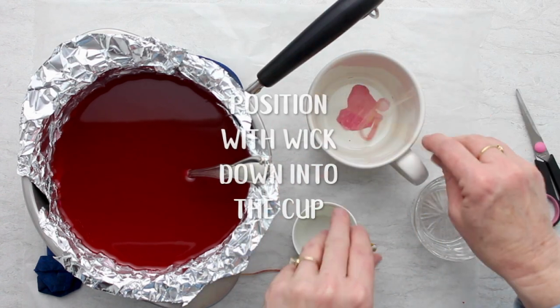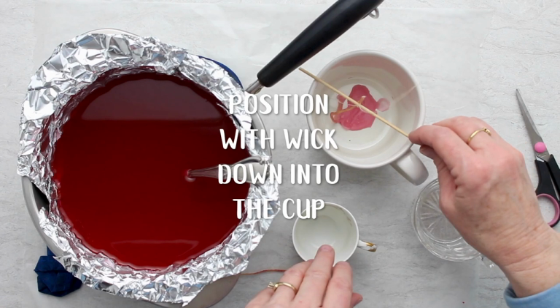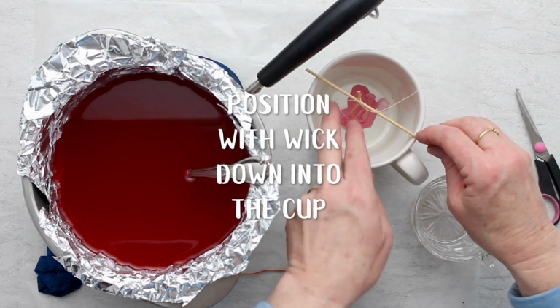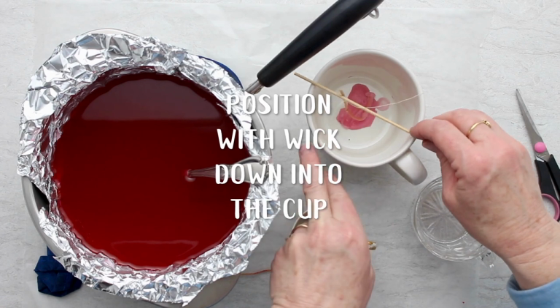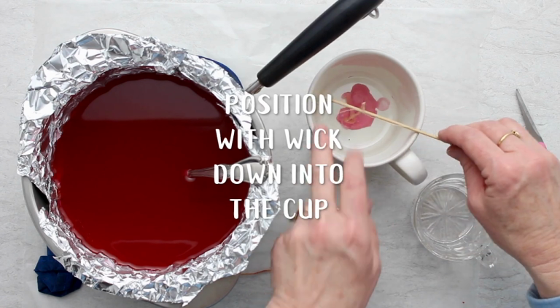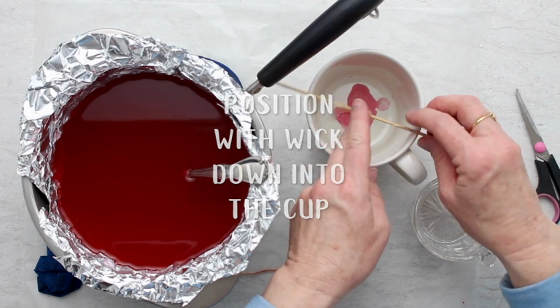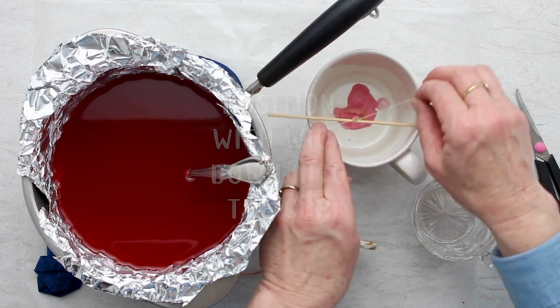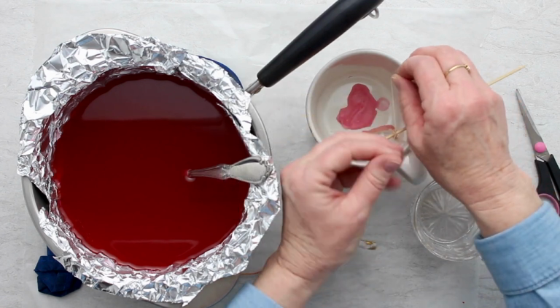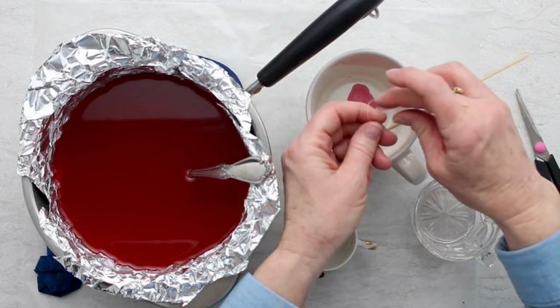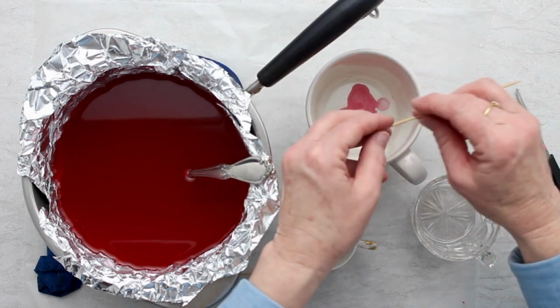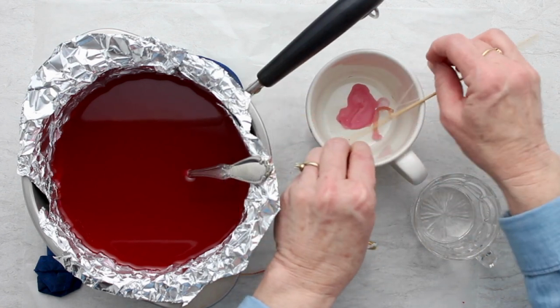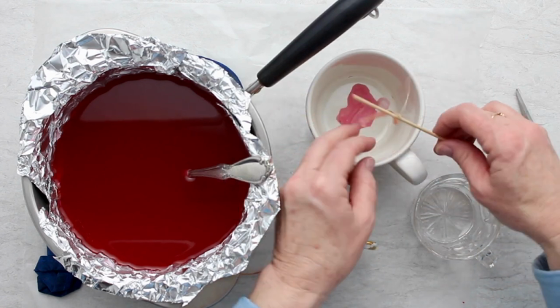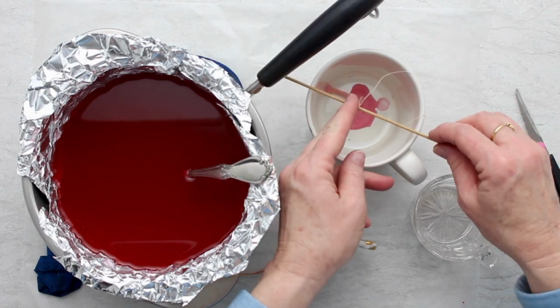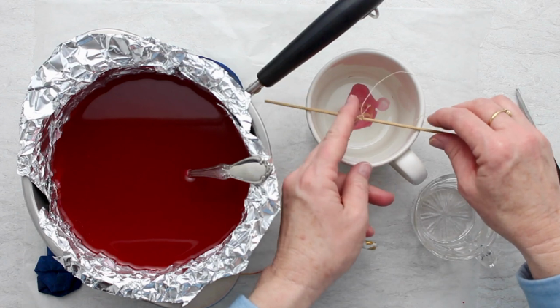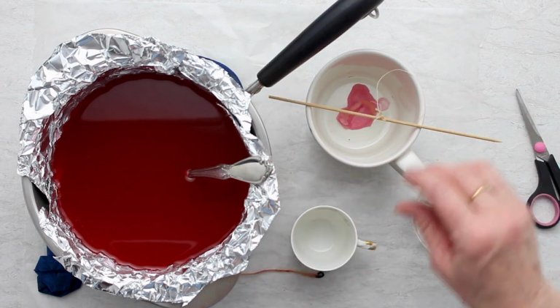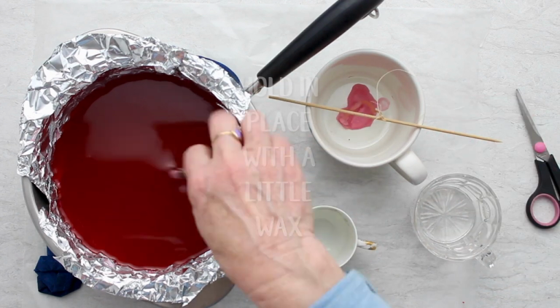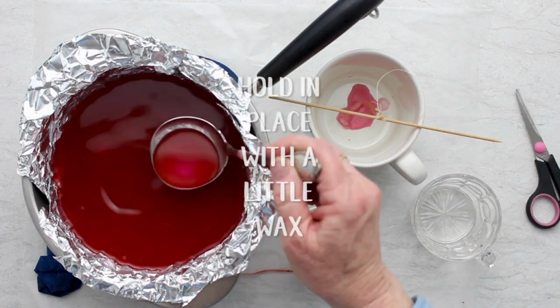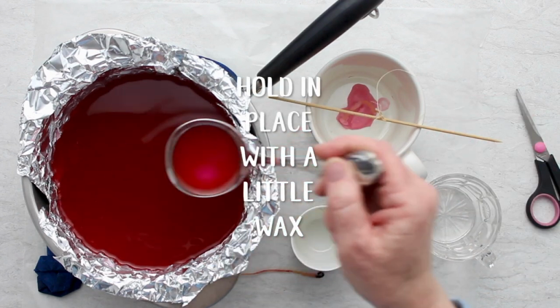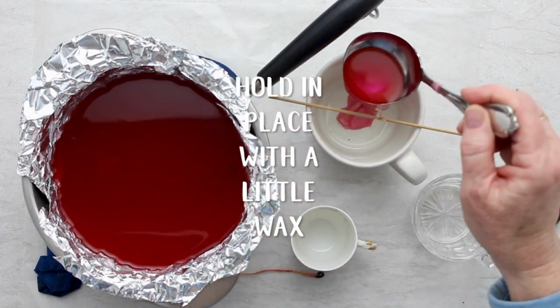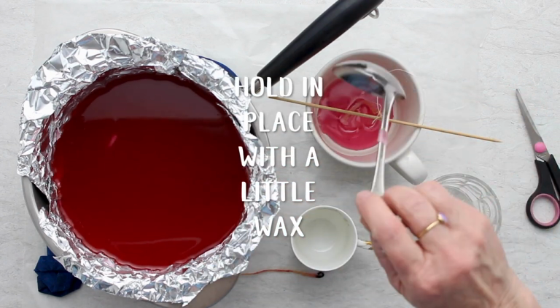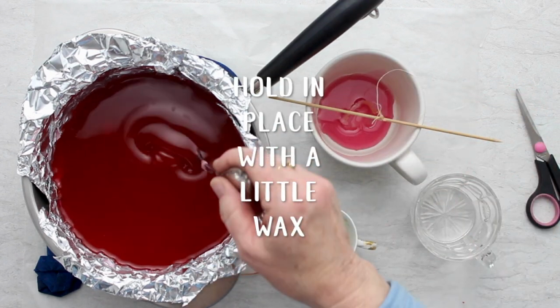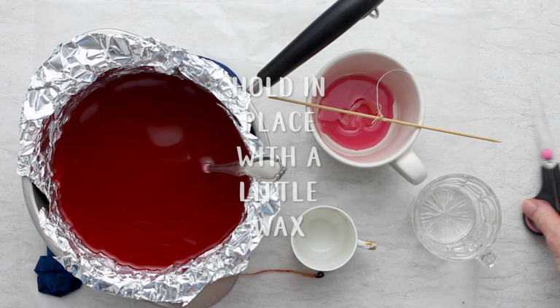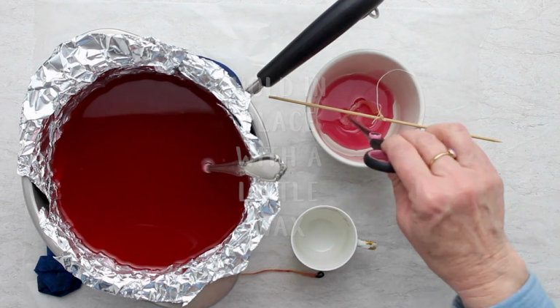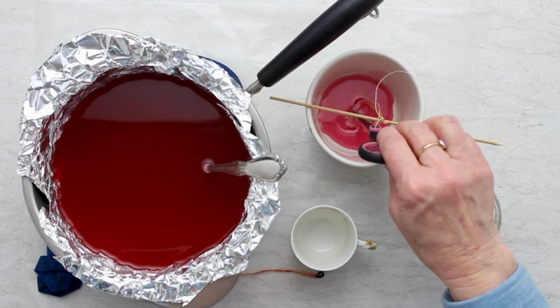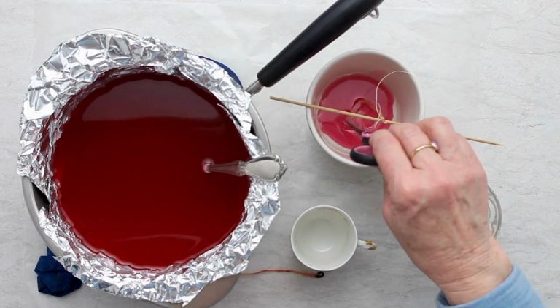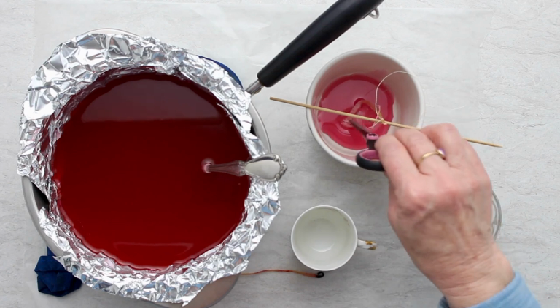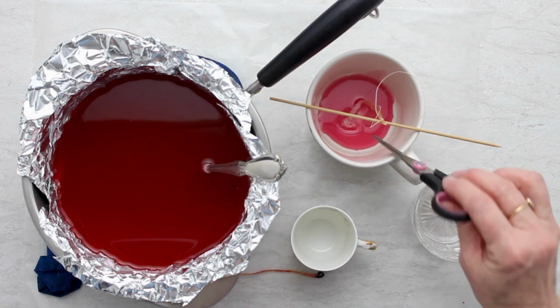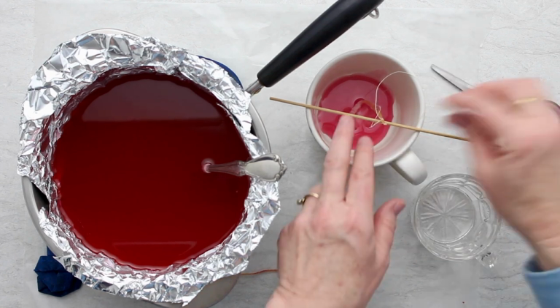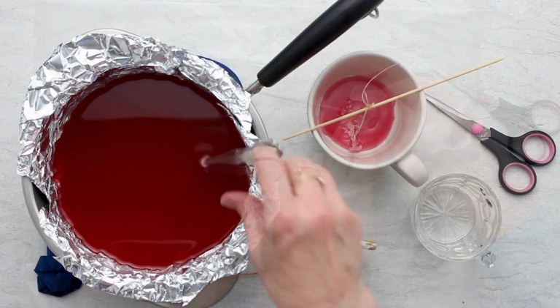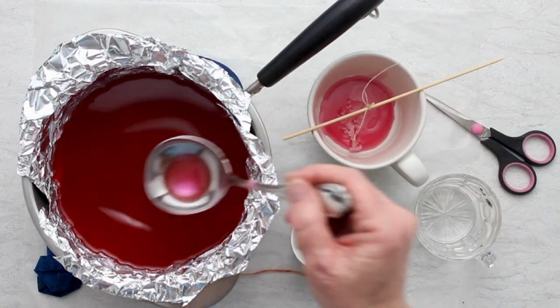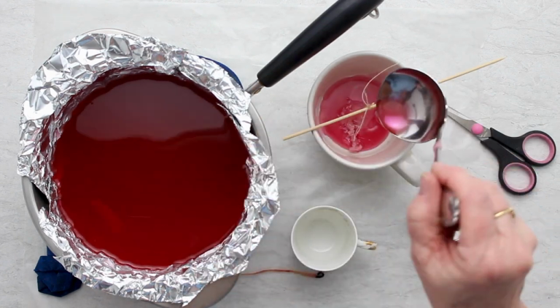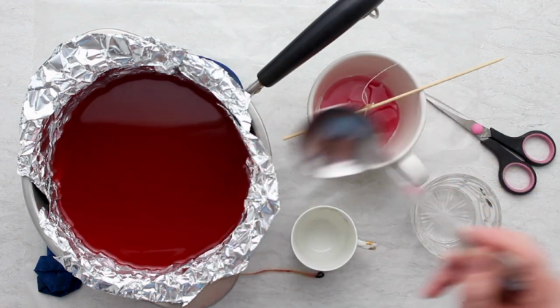Position that over your cup and try to get it in the center. Then use a little bit of wax to secure the wick on the bottom of the teacup or mug, and make sure it's centered like that.